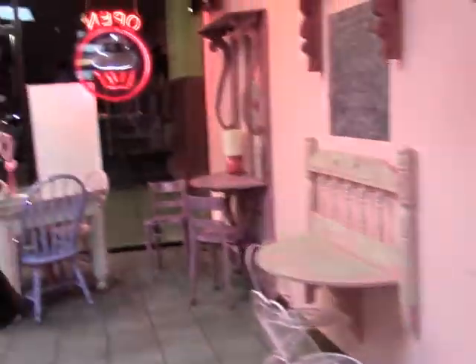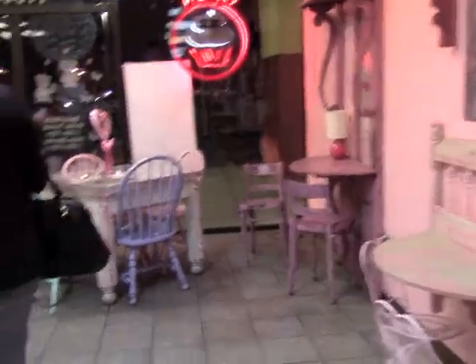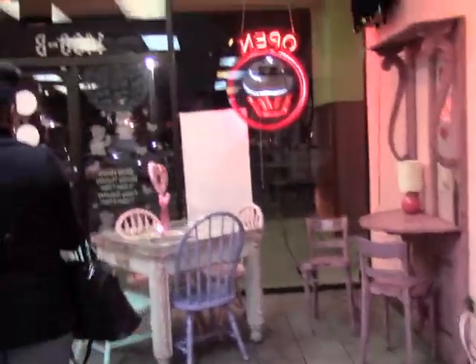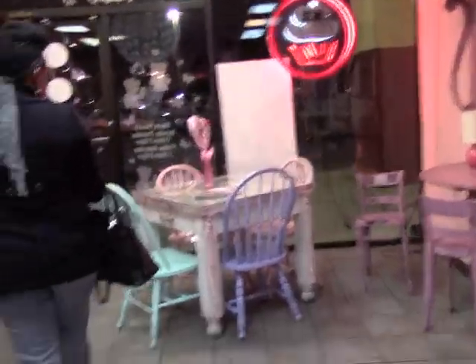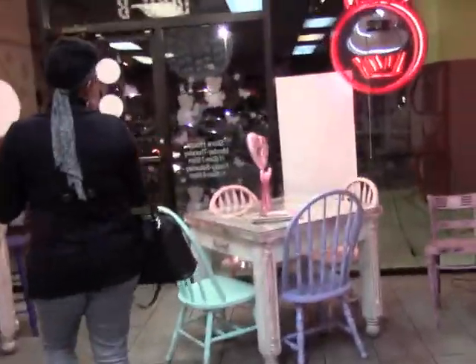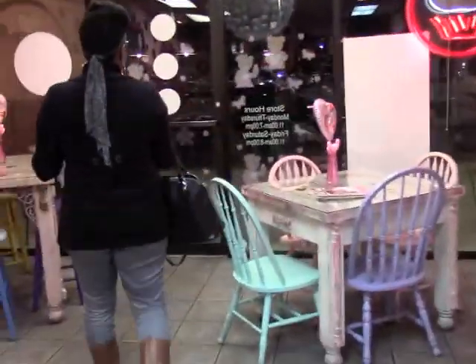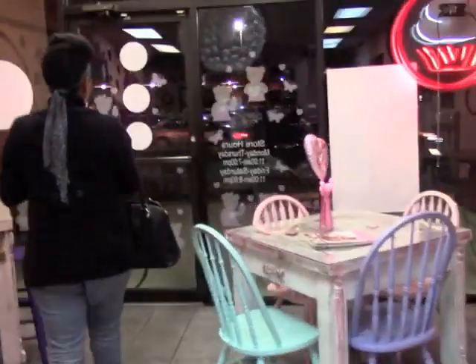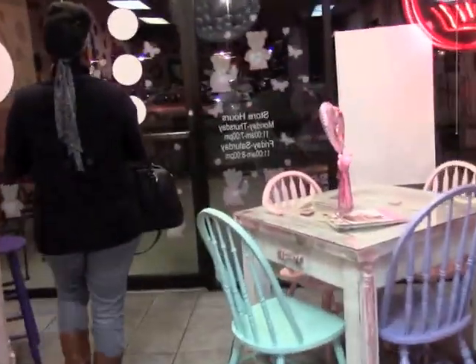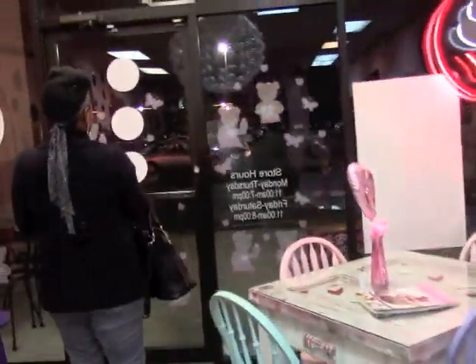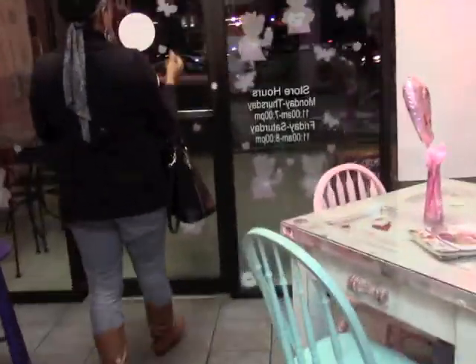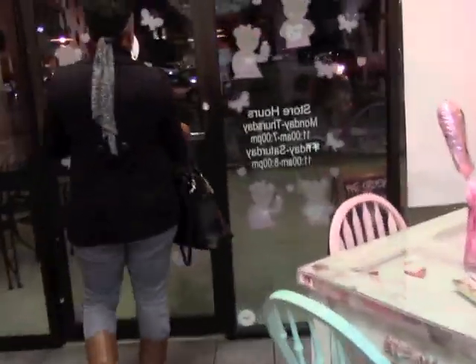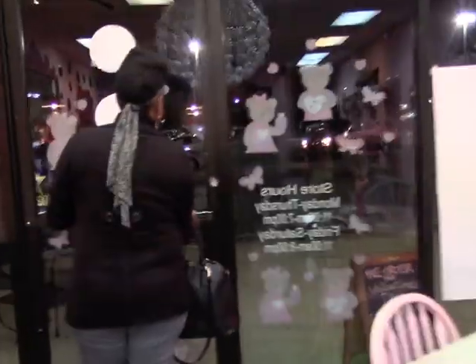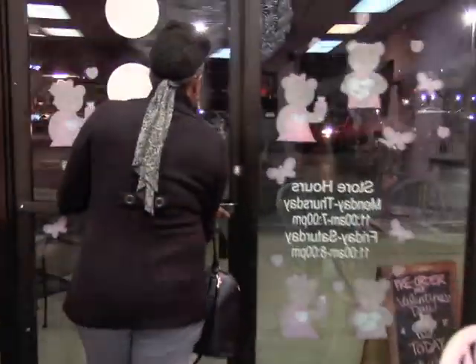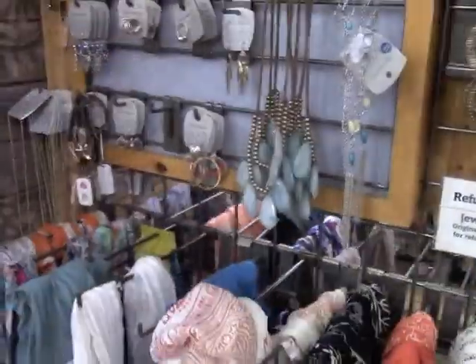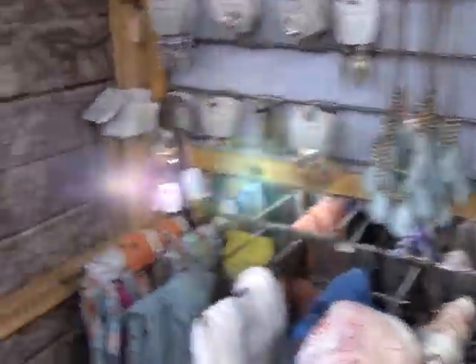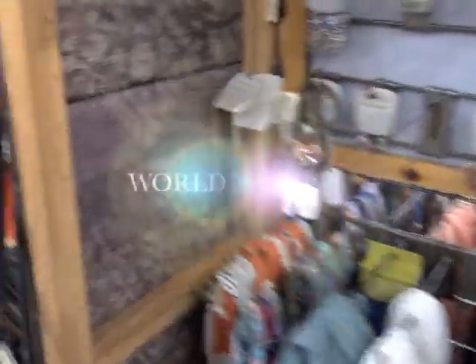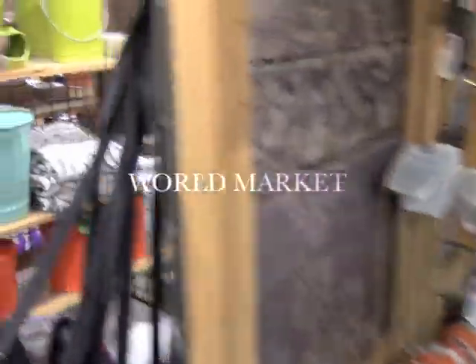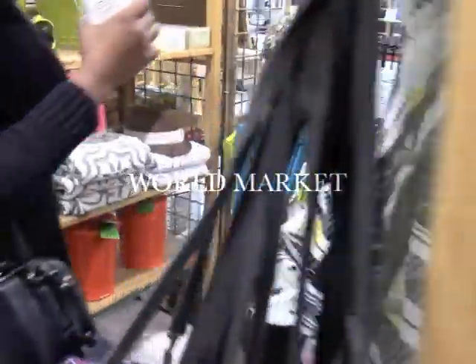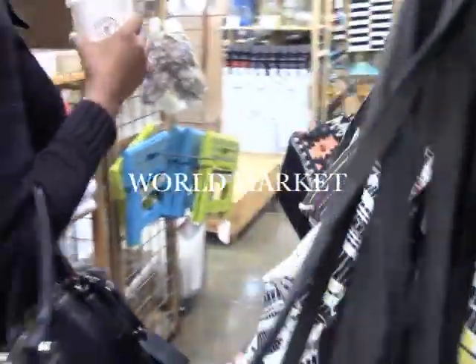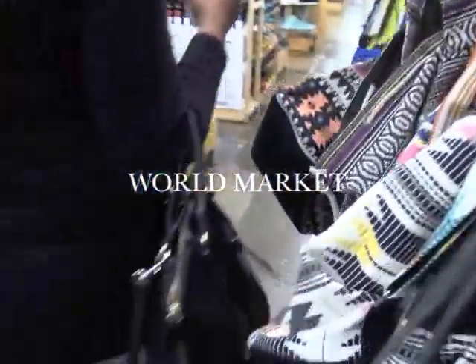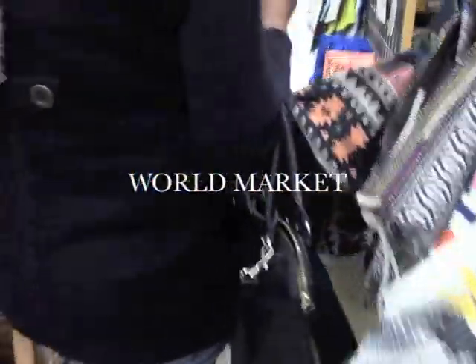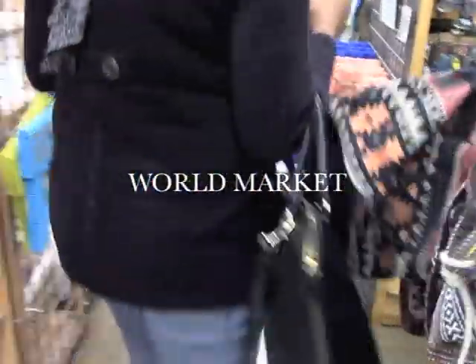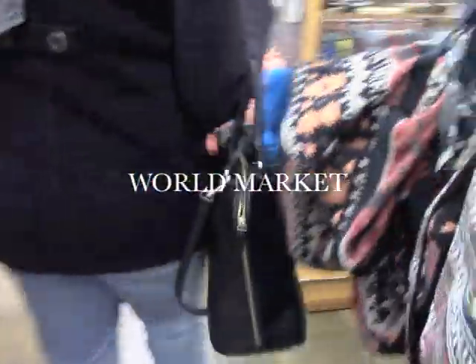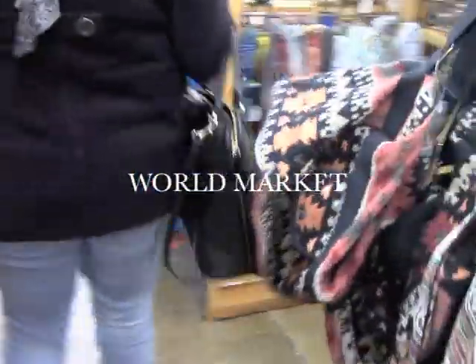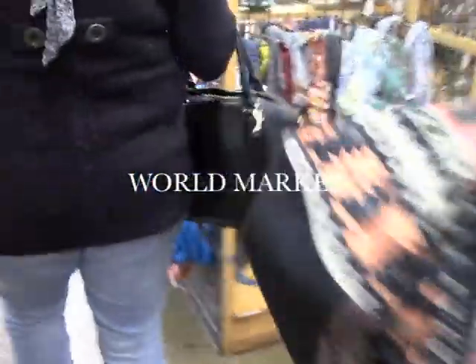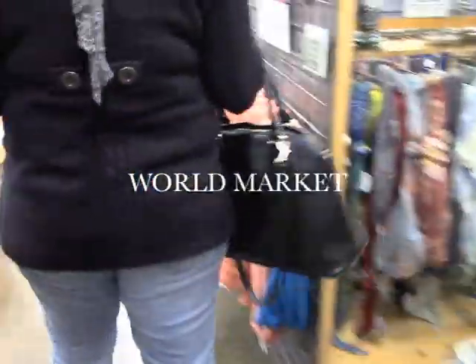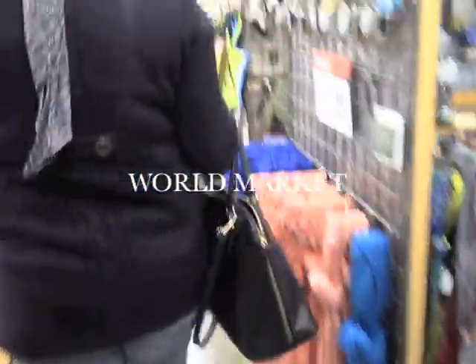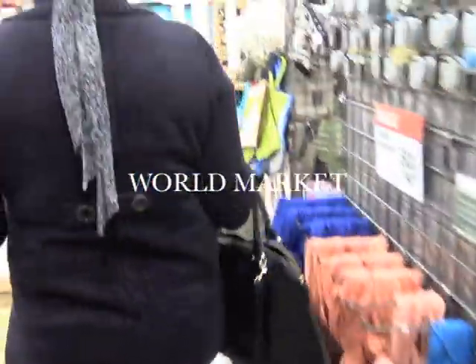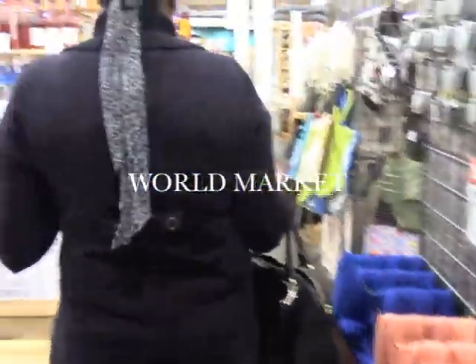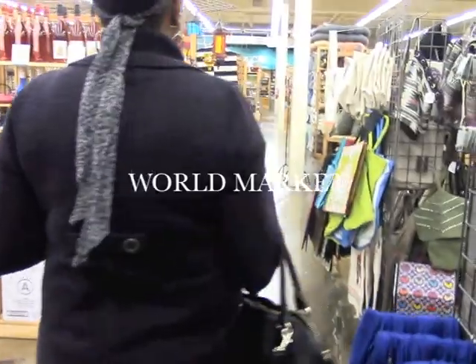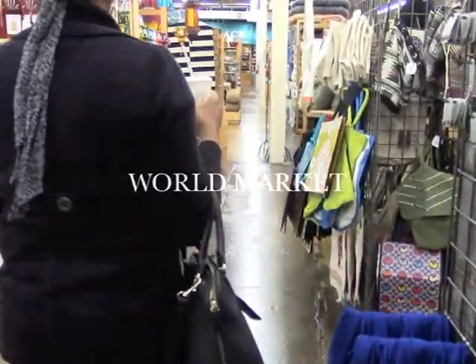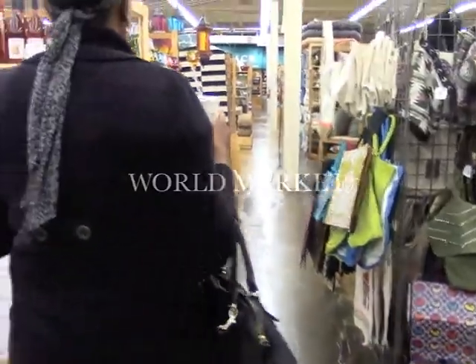Okay, we had a taste. You know what? This store is YouTube-worthy. Very yummy.